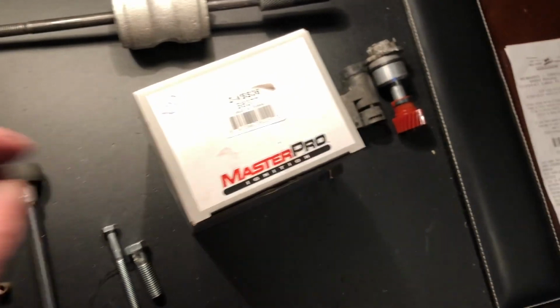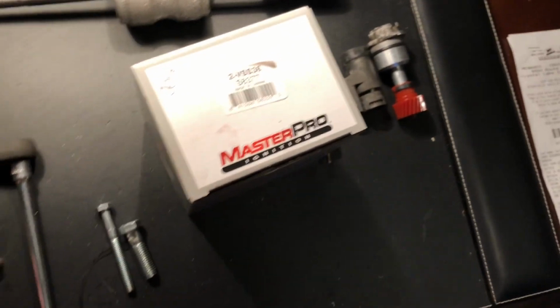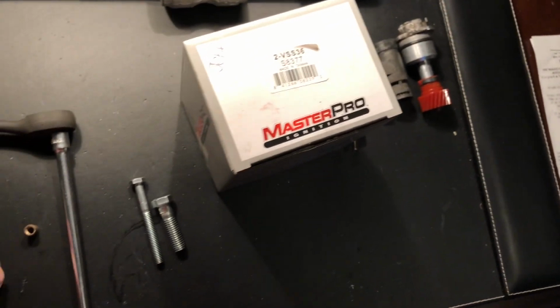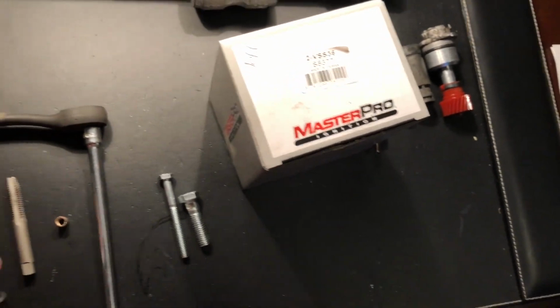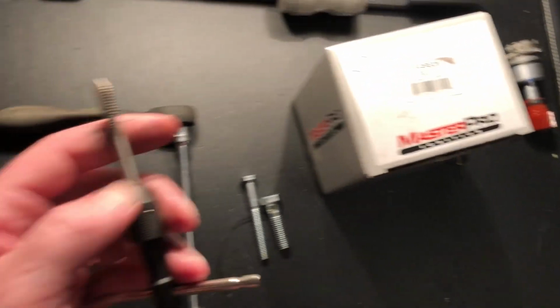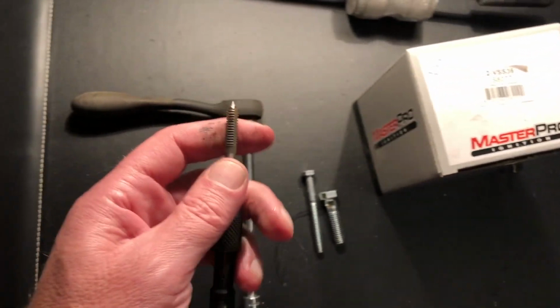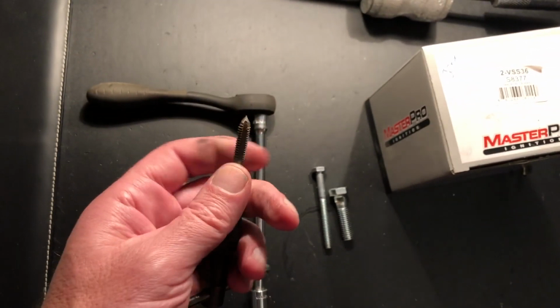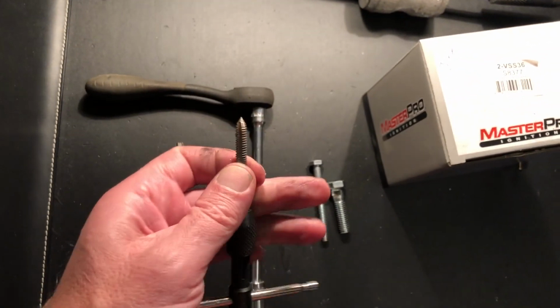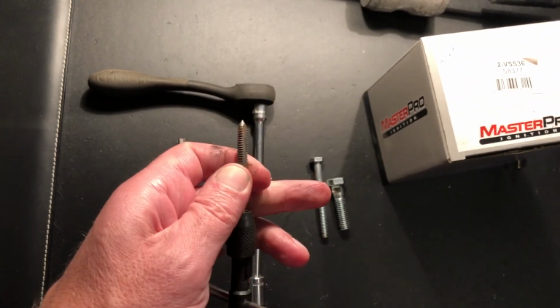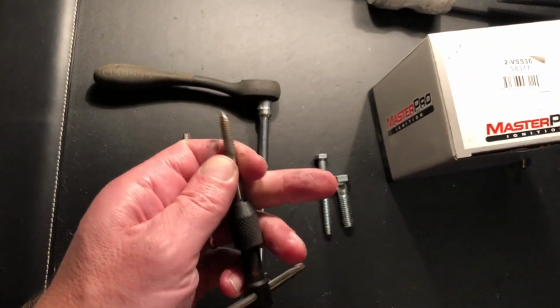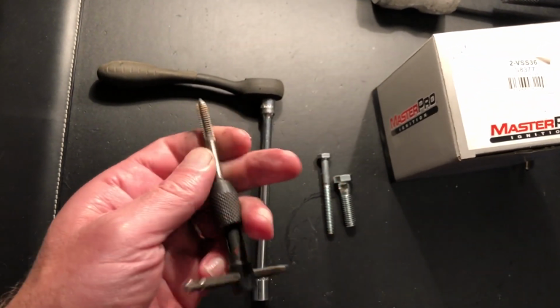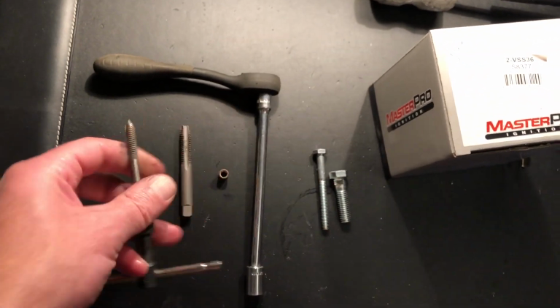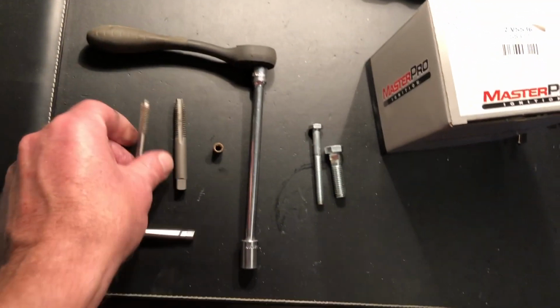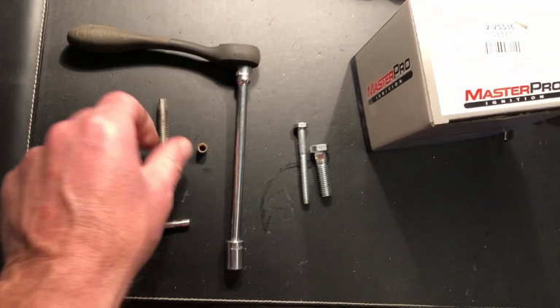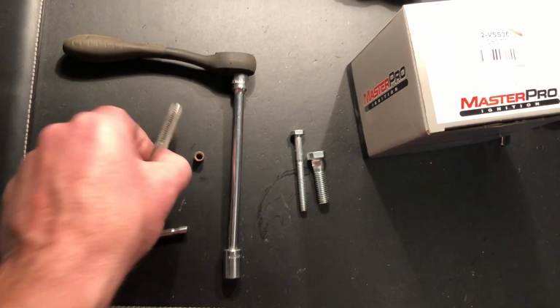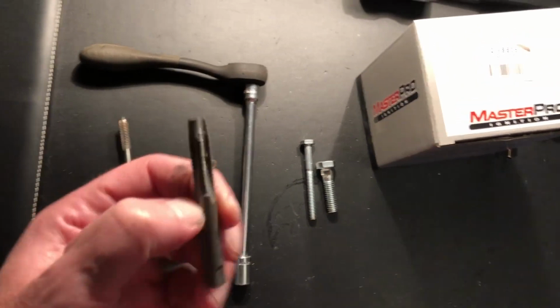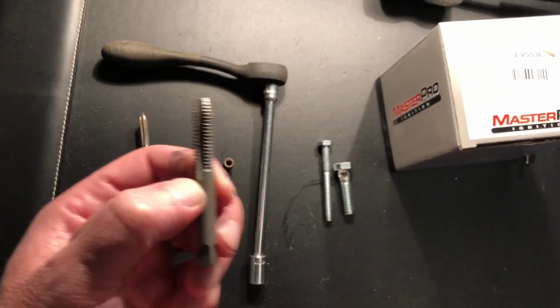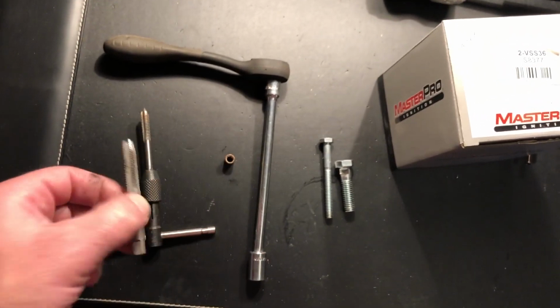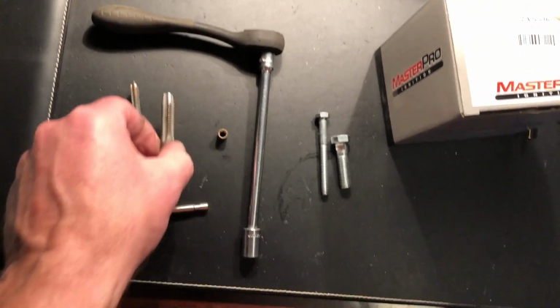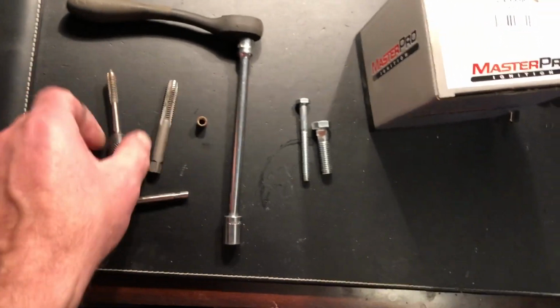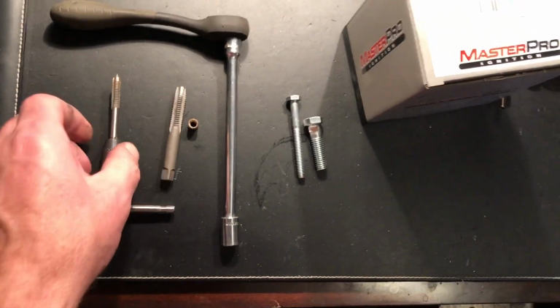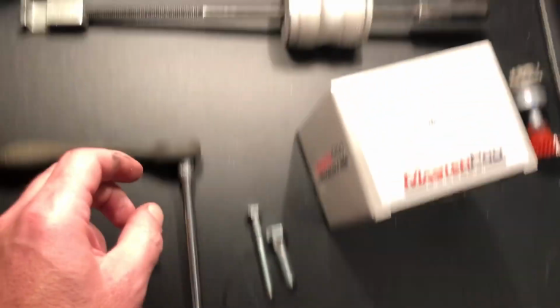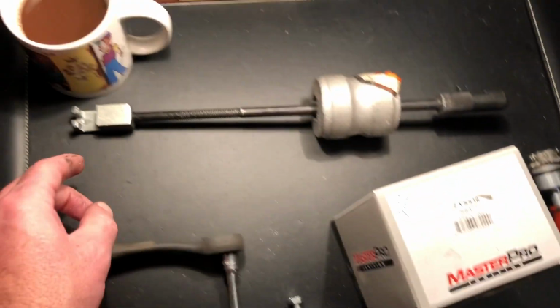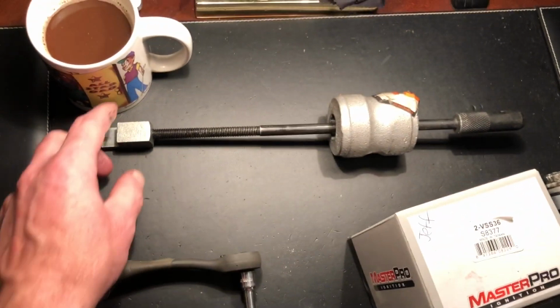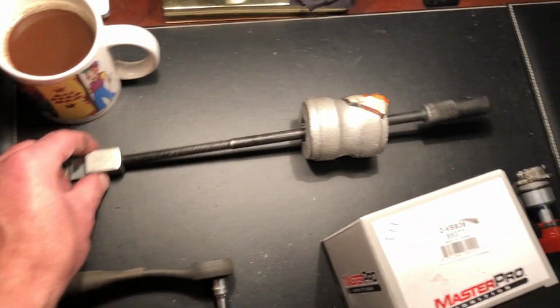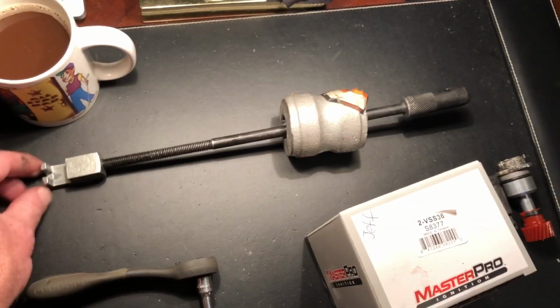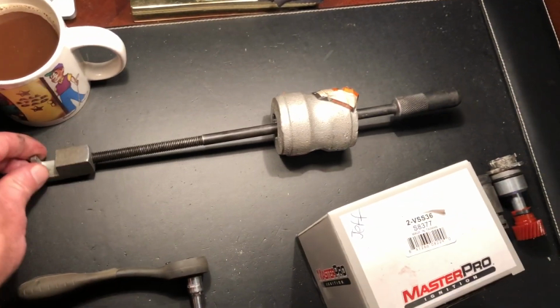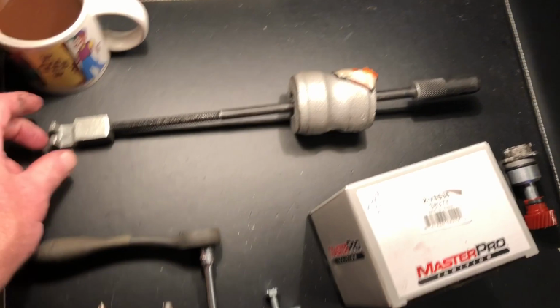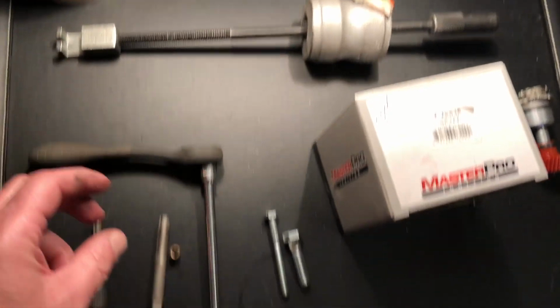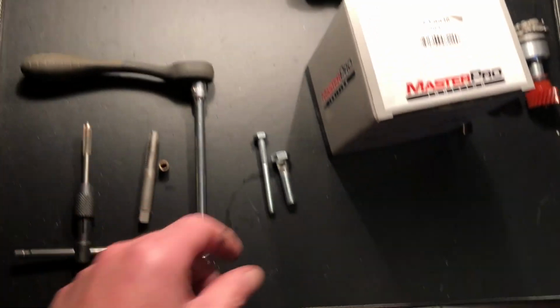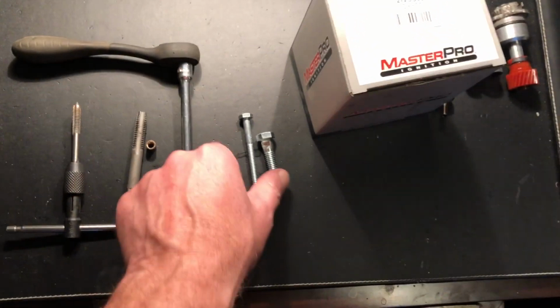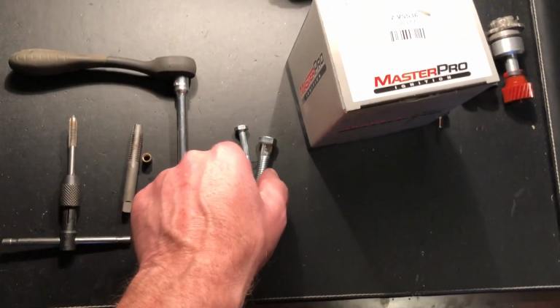You end up needing a 1/4-20 tap and a 3/8-16 tap. You need a basic slide hammer and a couple of bolts.